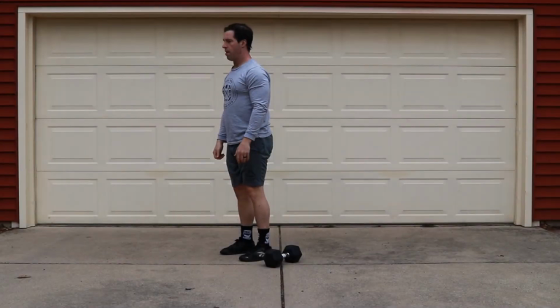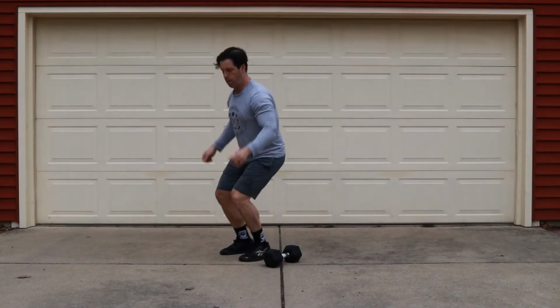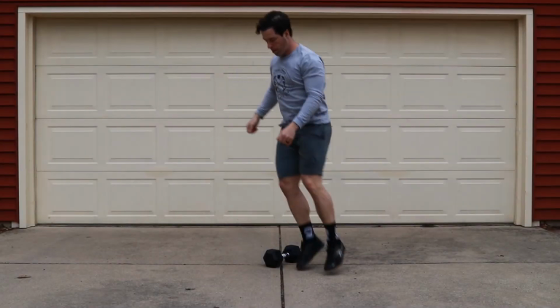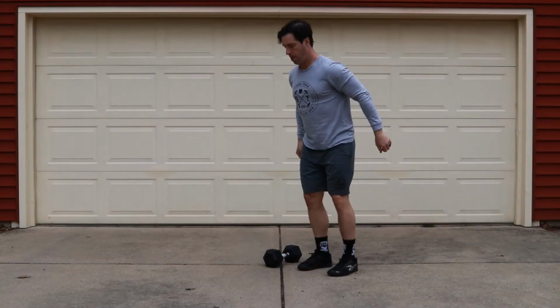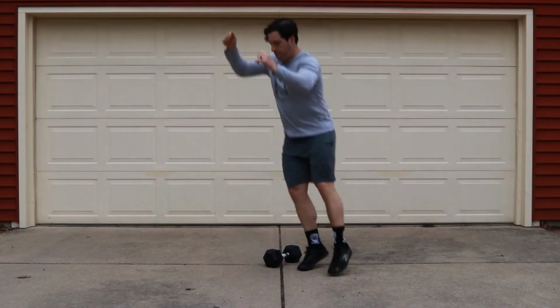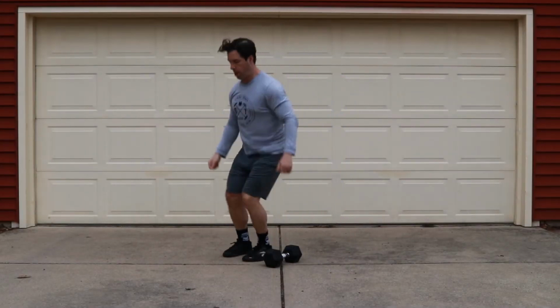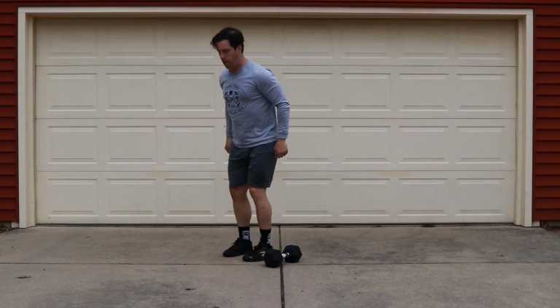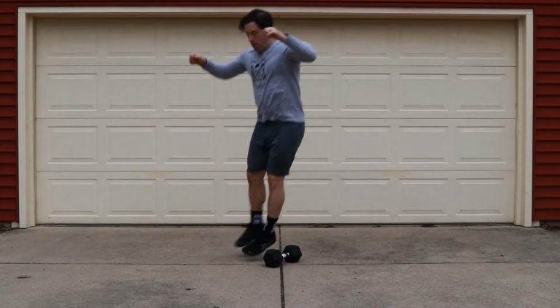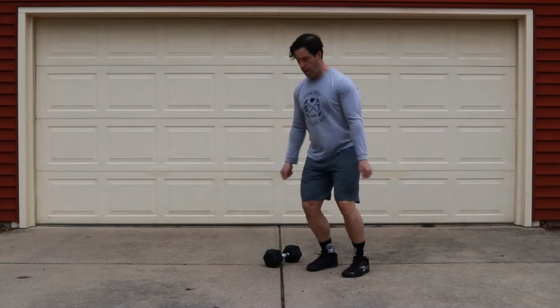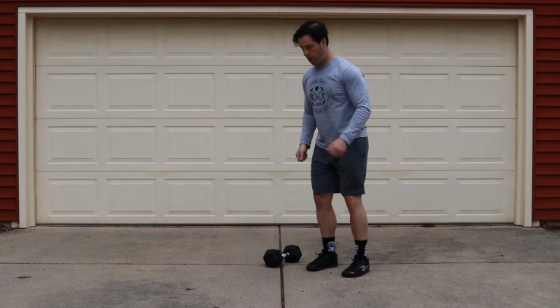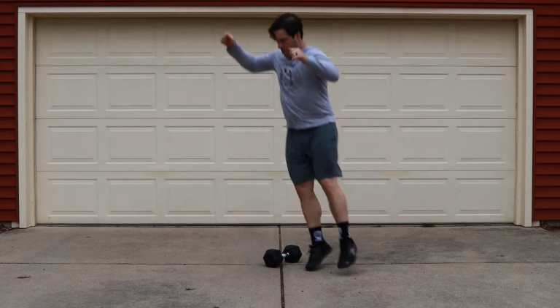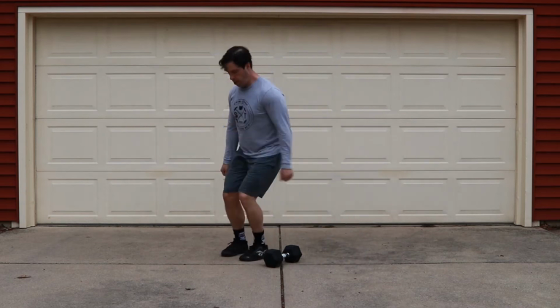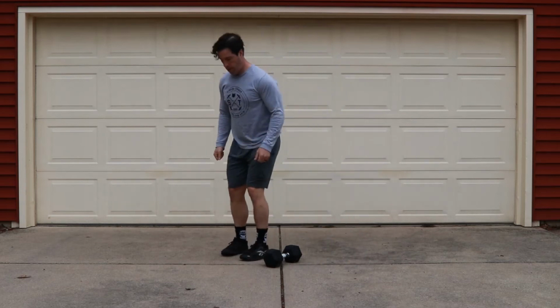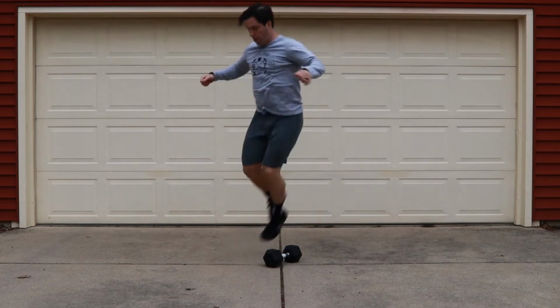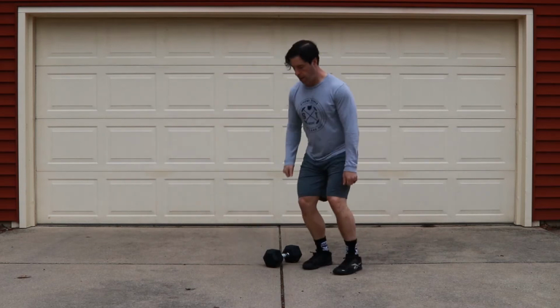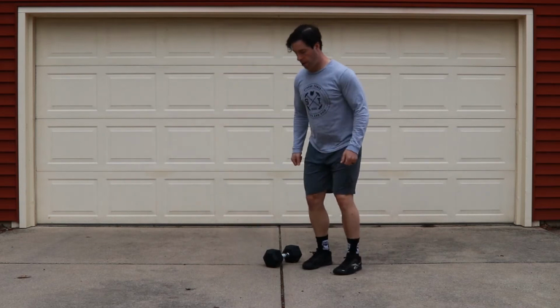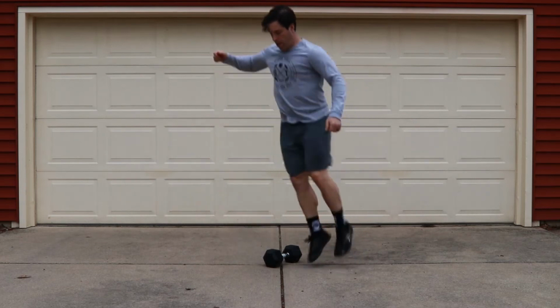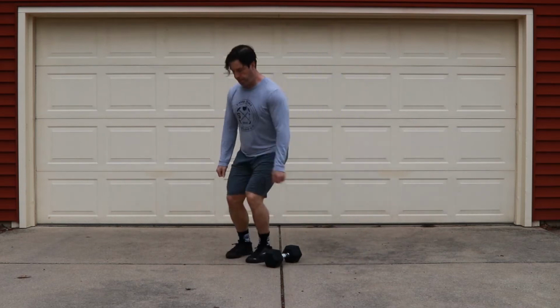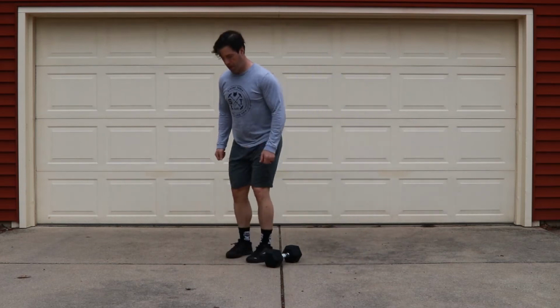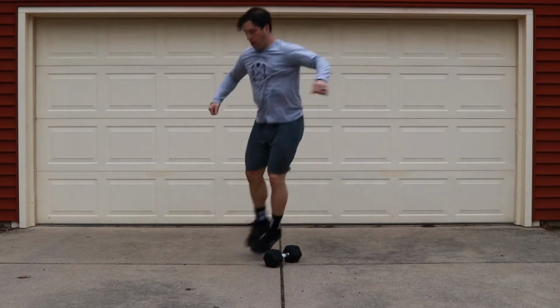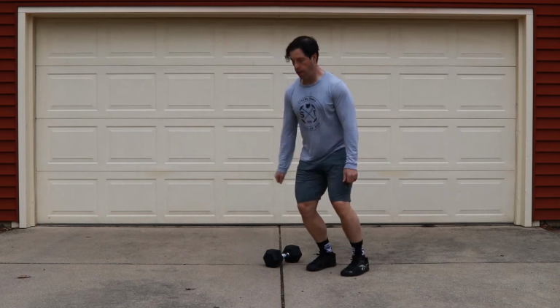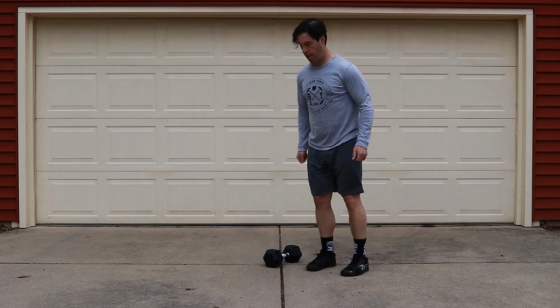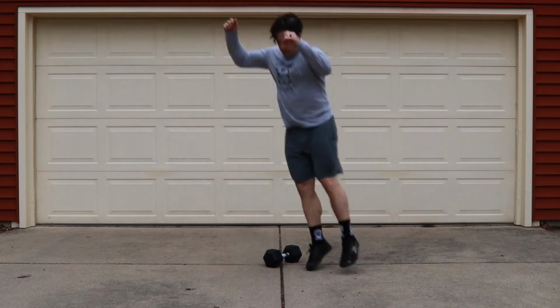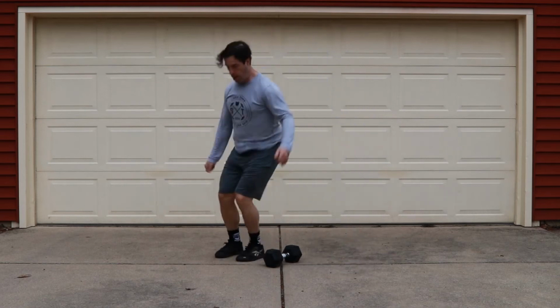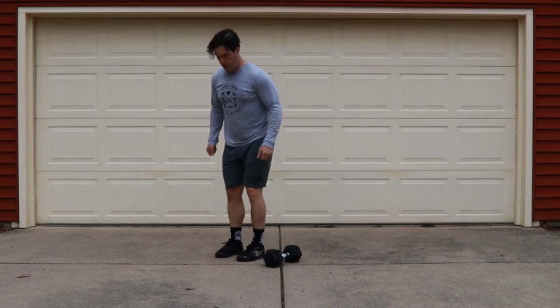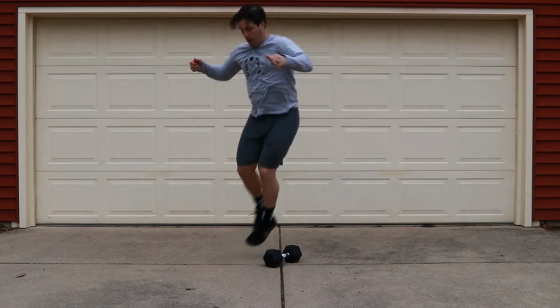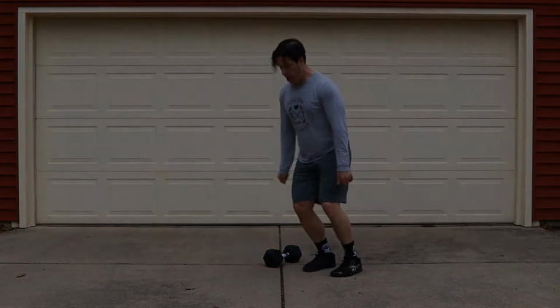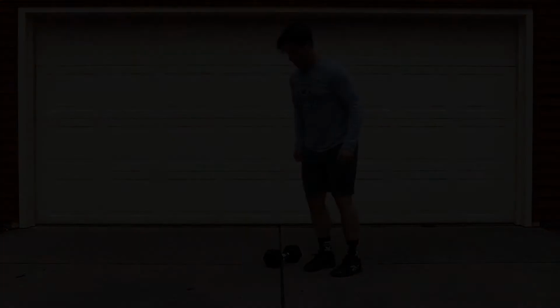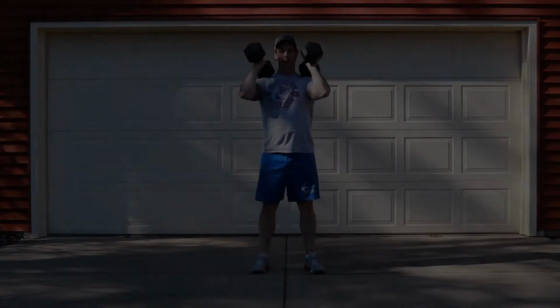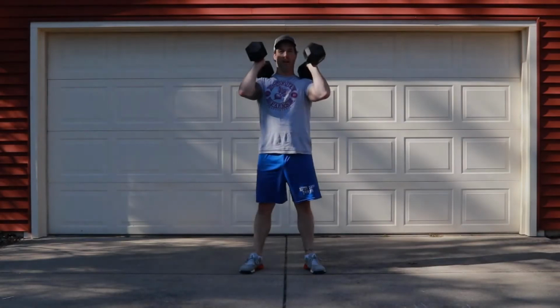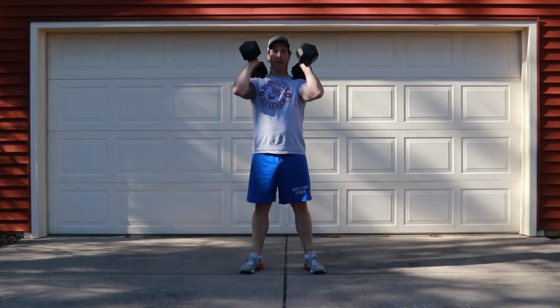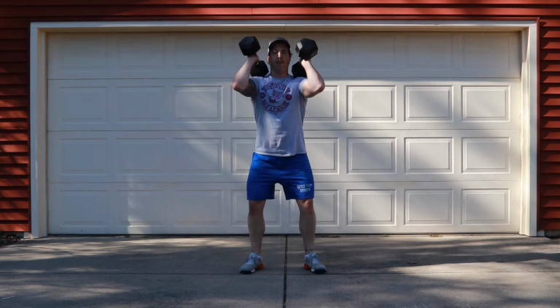The most narrow stance will be on your dumbbell over and back hops. The closer your feet are, the faster you can move from side to side. If you need to slow this movement down, go ahead and widen your feet a little bit and they will slow you down.